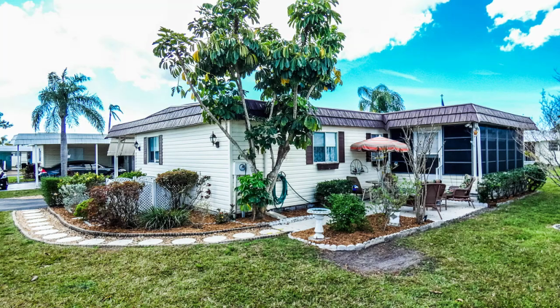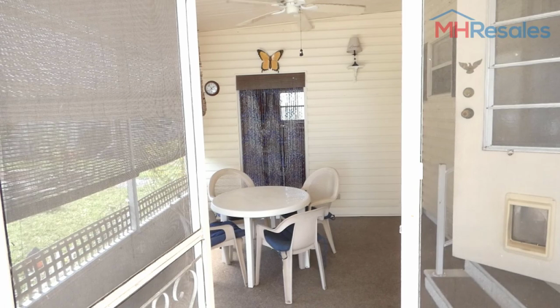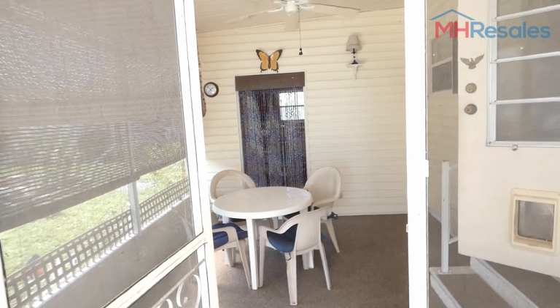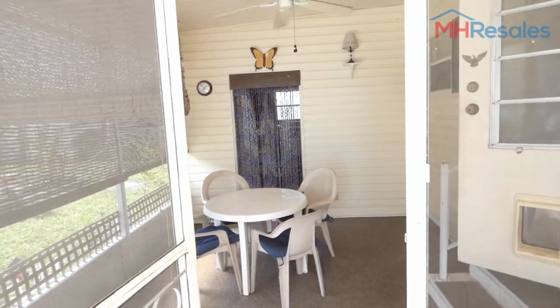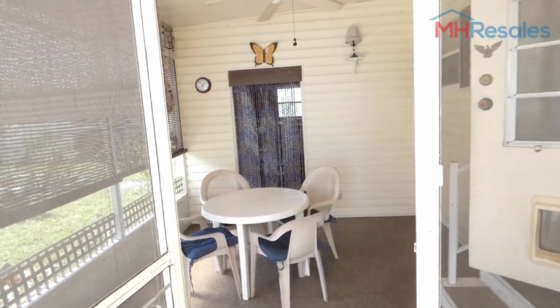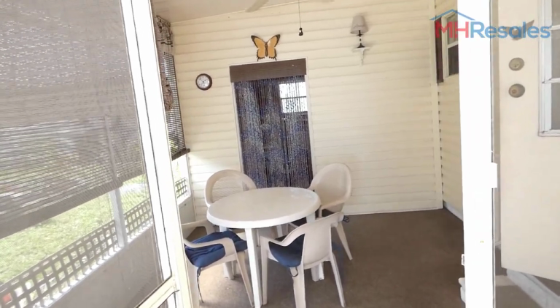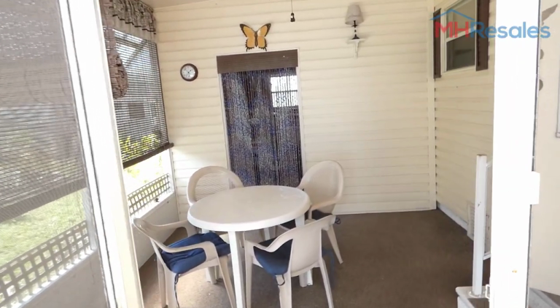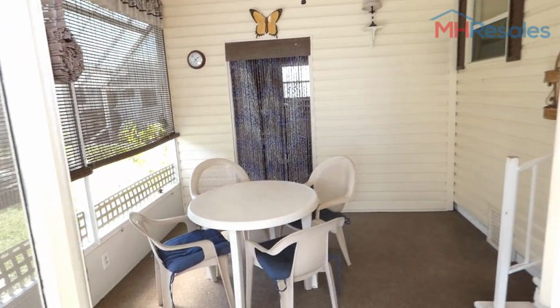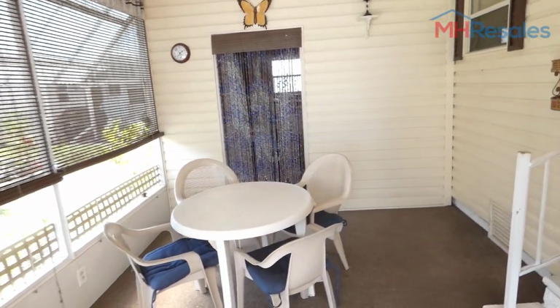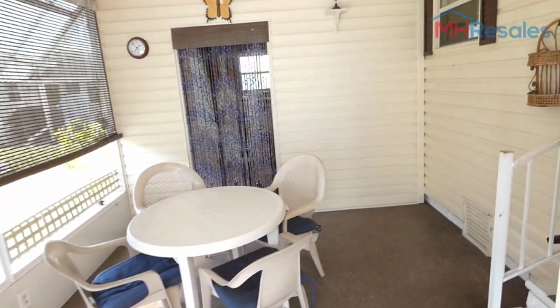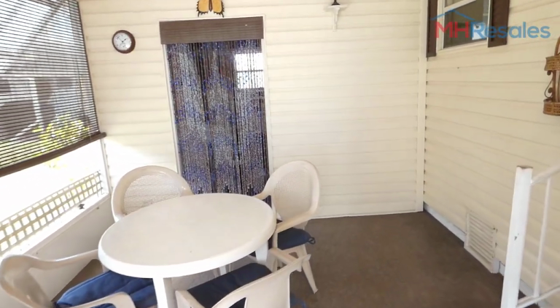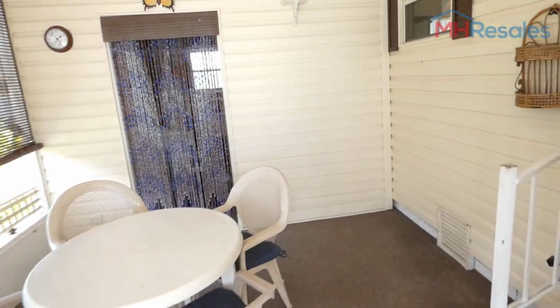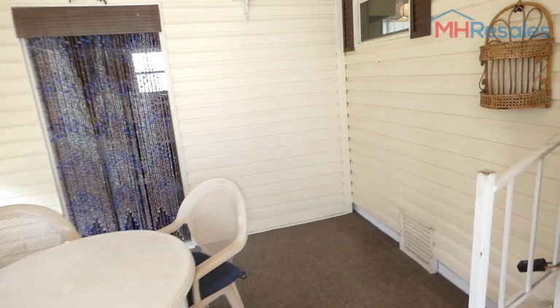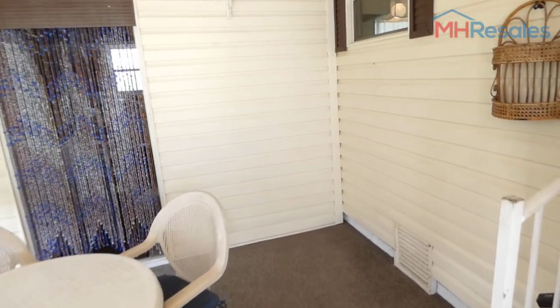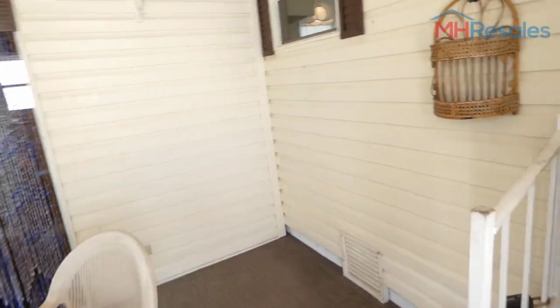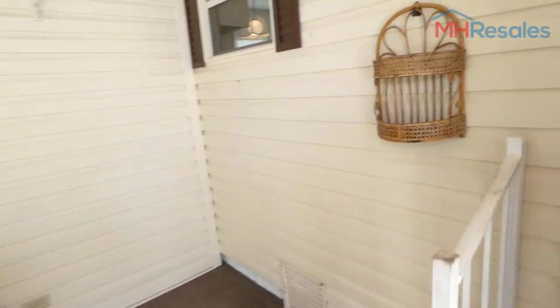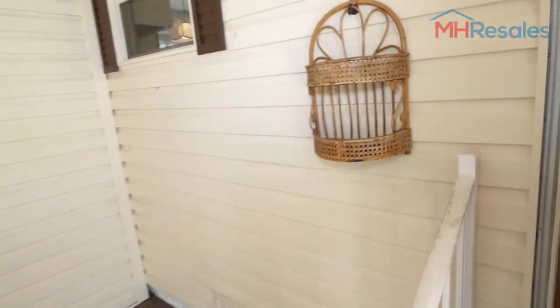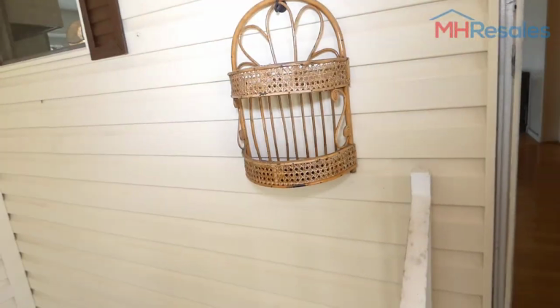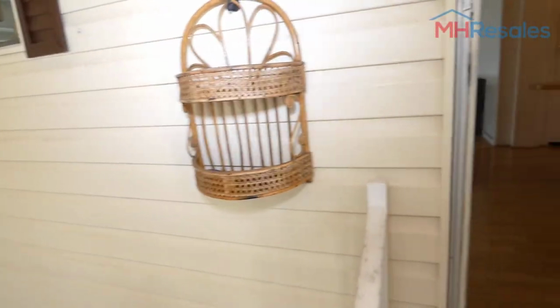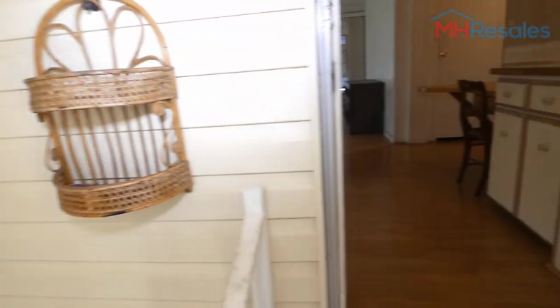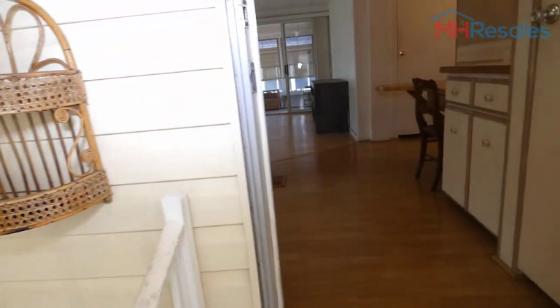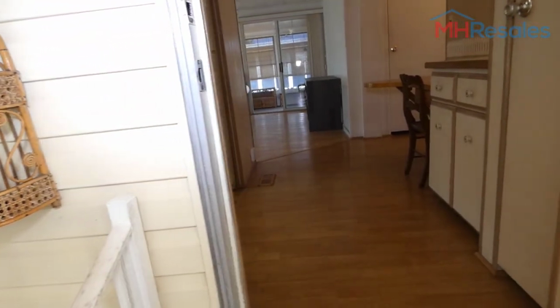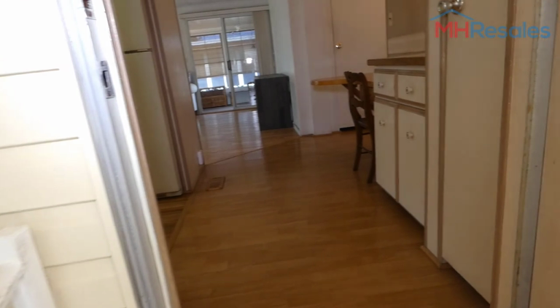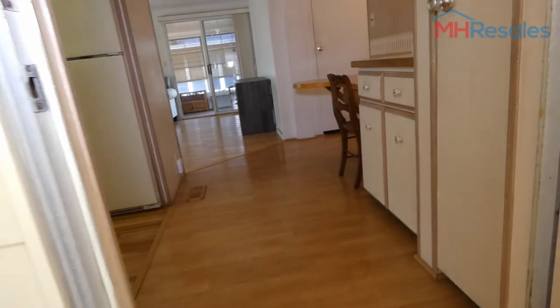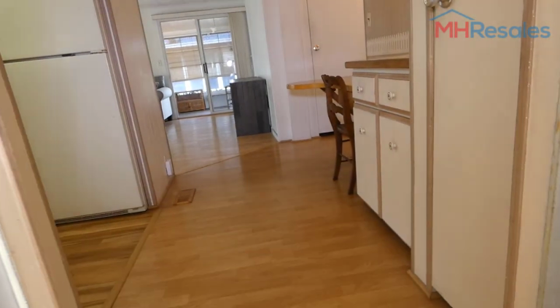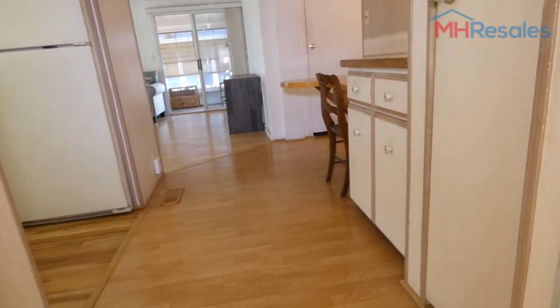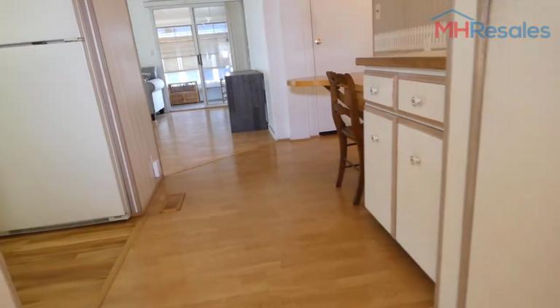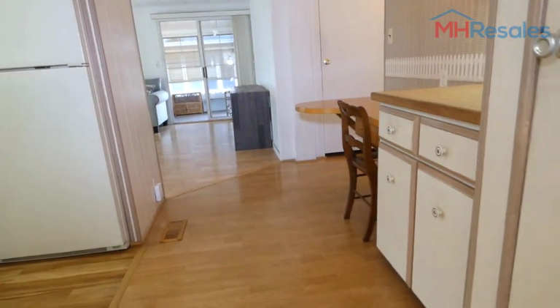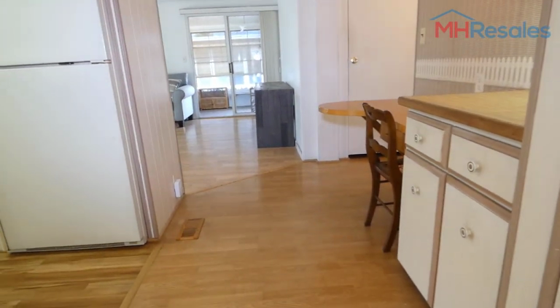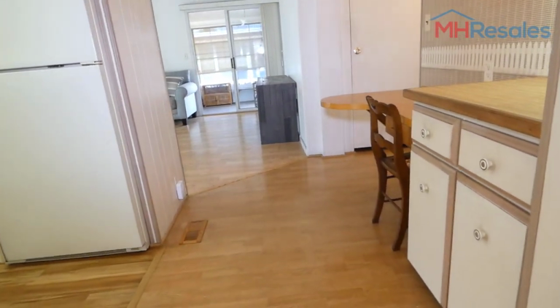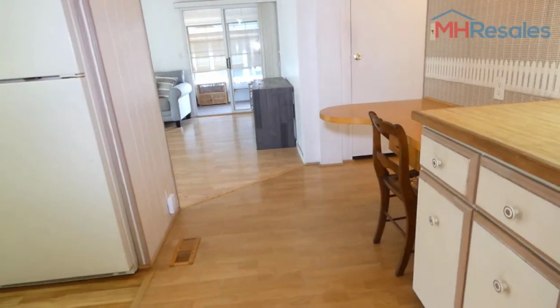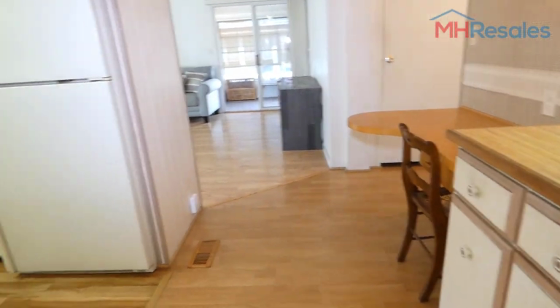This home is located at 7100 Almington Road, Lot 350, Largo, Florida — Ranchero Village, Lot 350 in Largo, Florida.